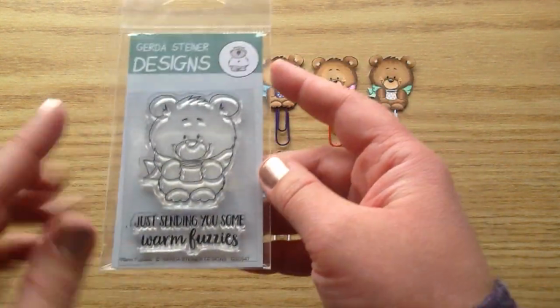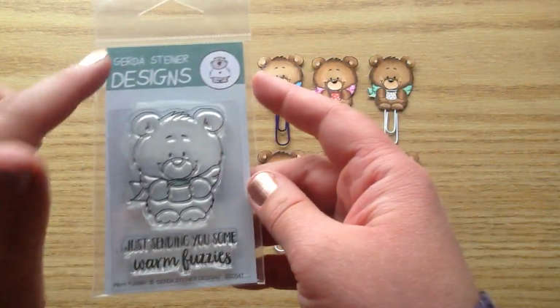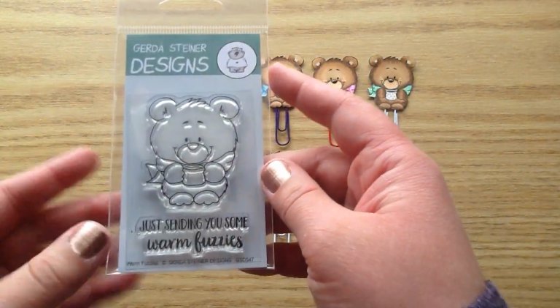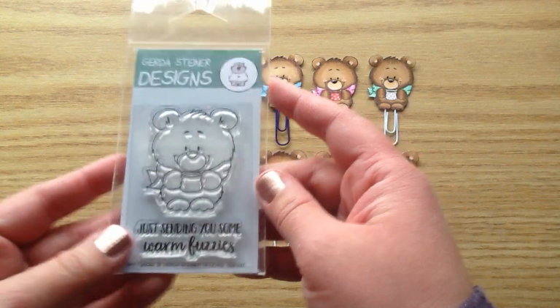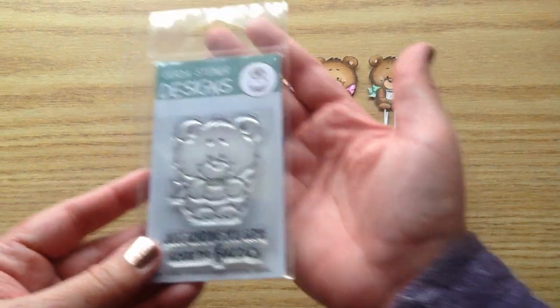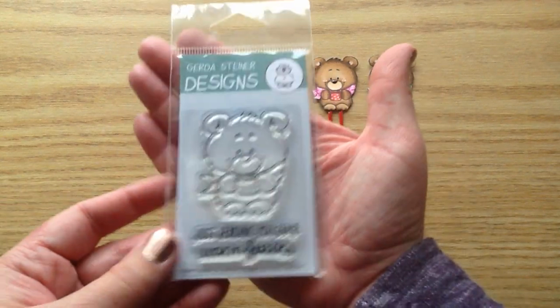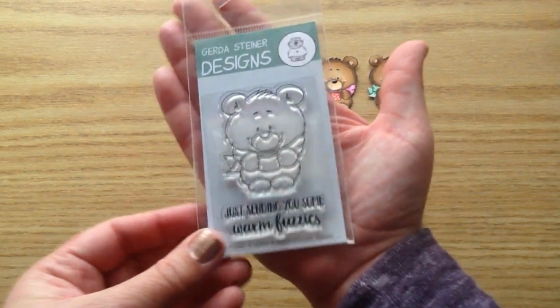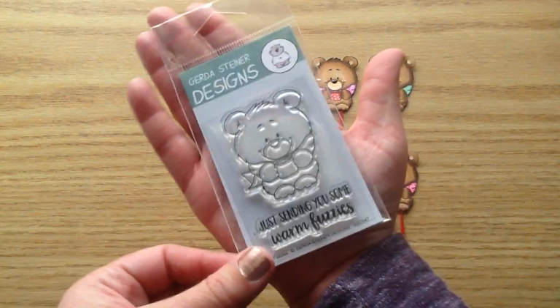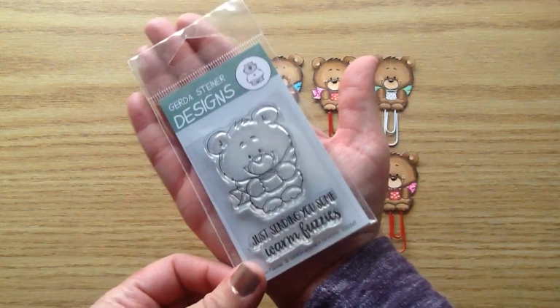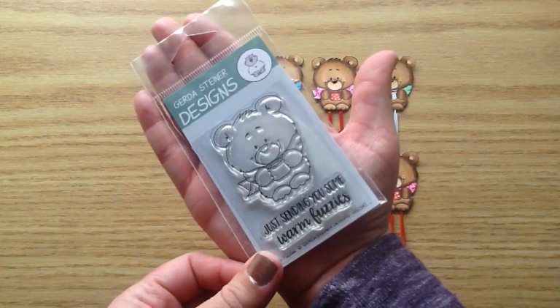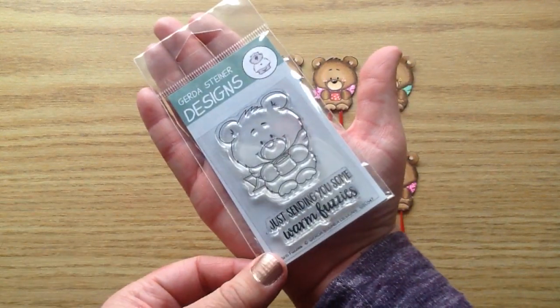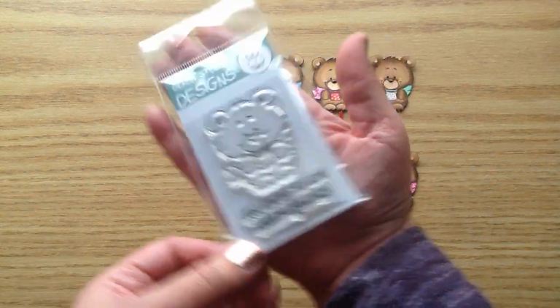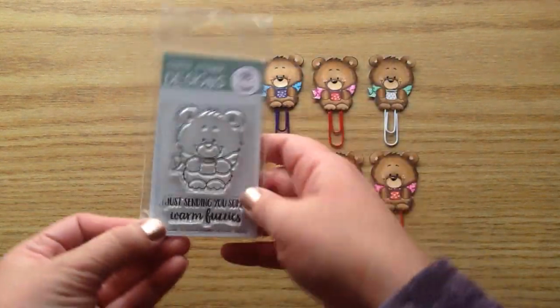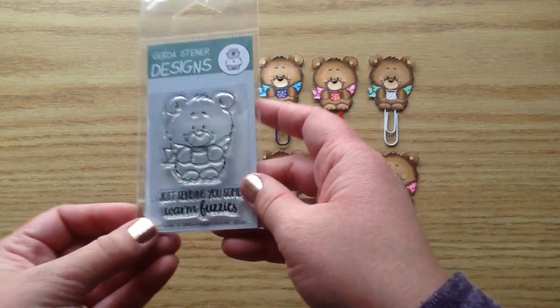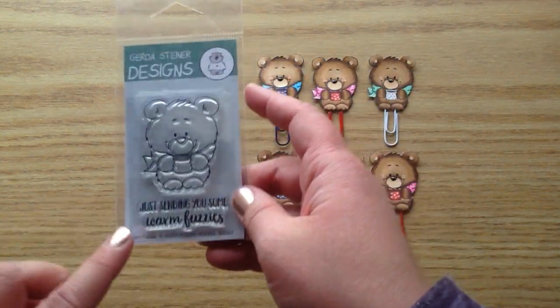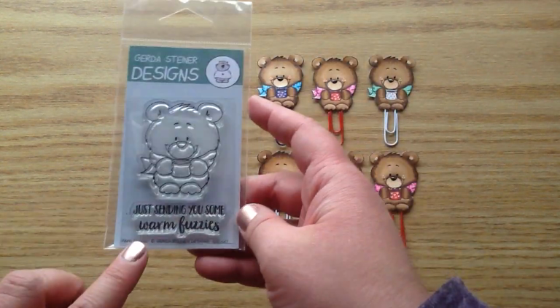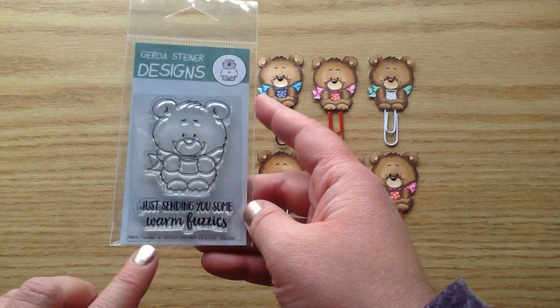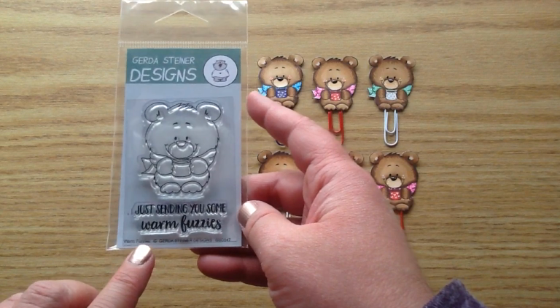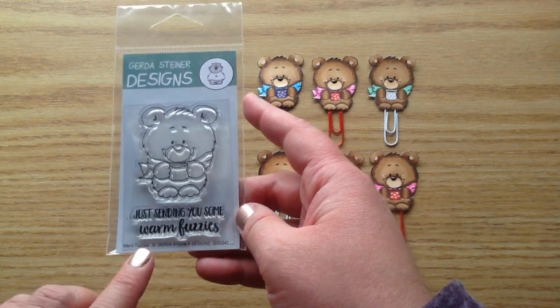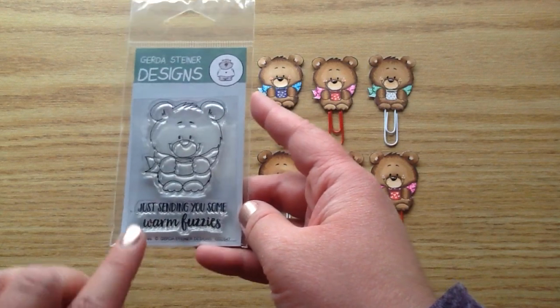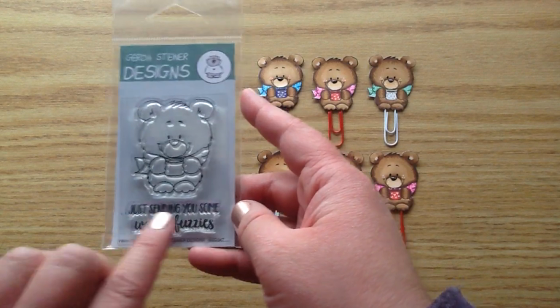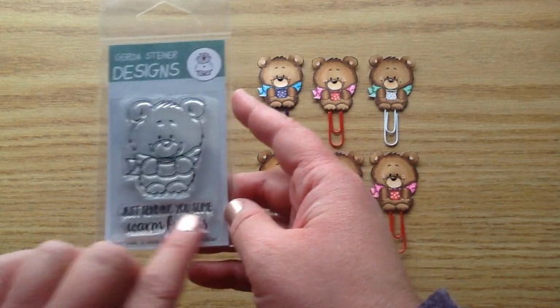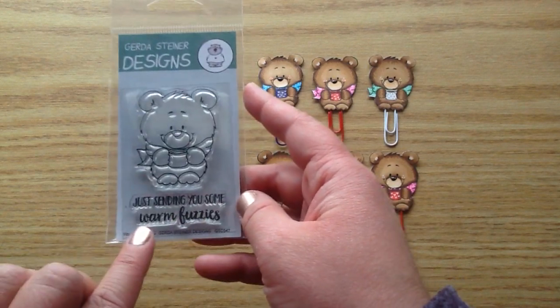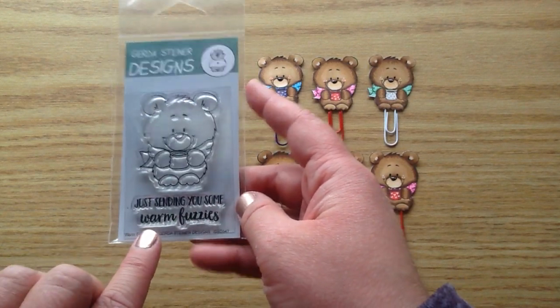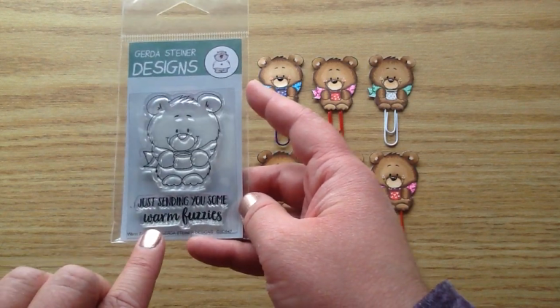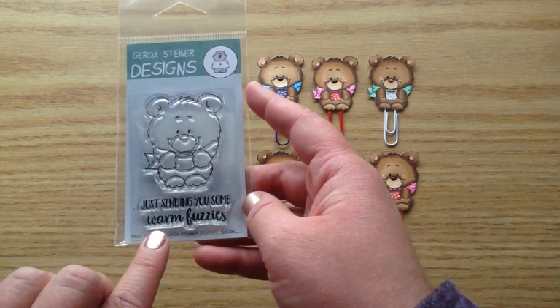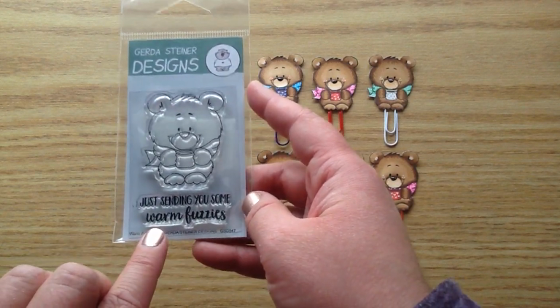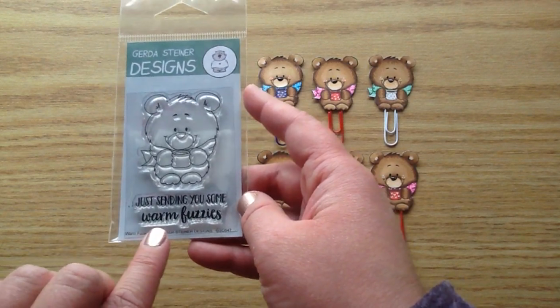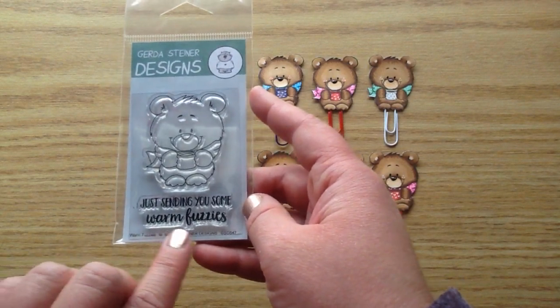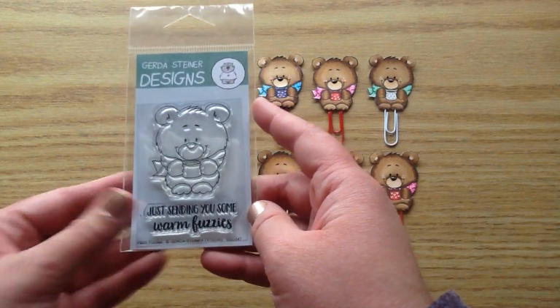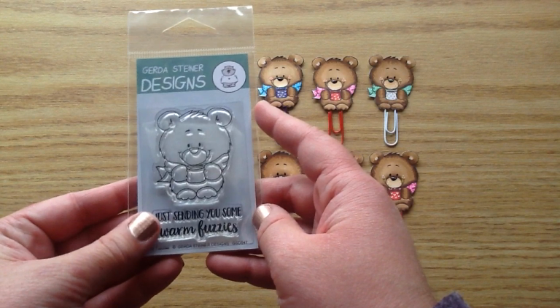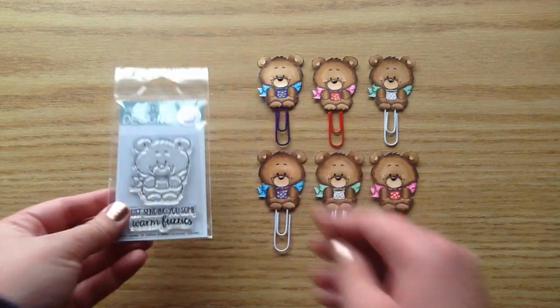Here is the cute little stamp set that I used. It is by Gerder Steiners and it's one of the smaller sets, but it's still a good size — they're really good value. This one is called Warm Fuzzies and it comes with a cute little sentiment that says, 'Just sending you some warm fuzzies.'